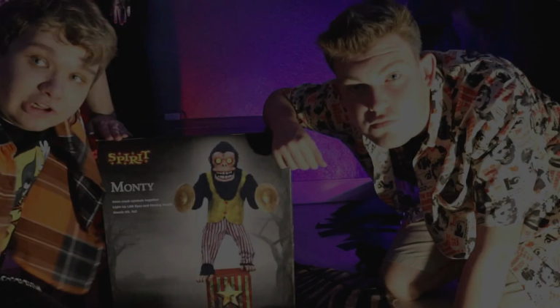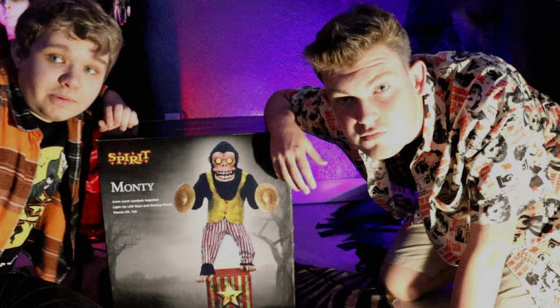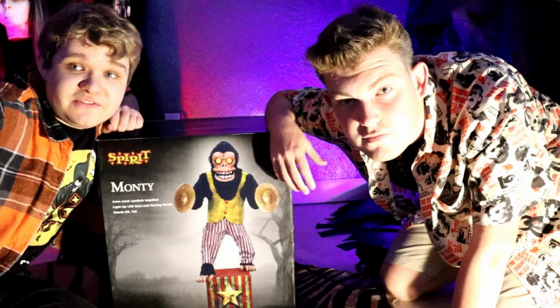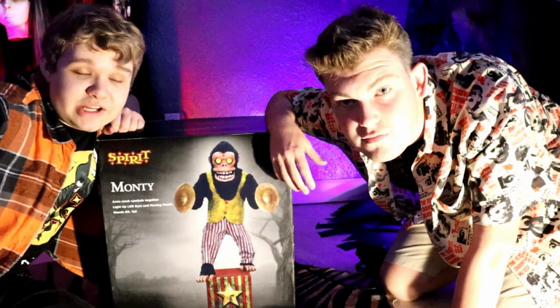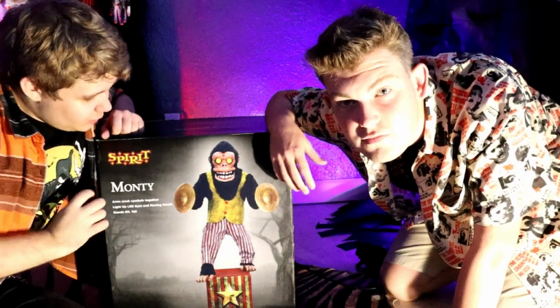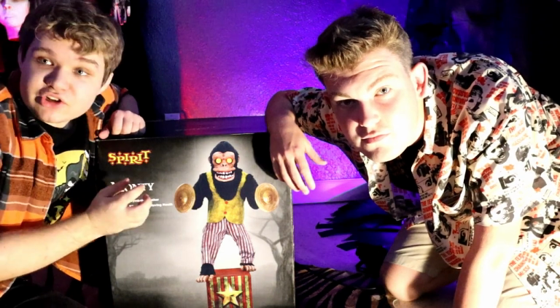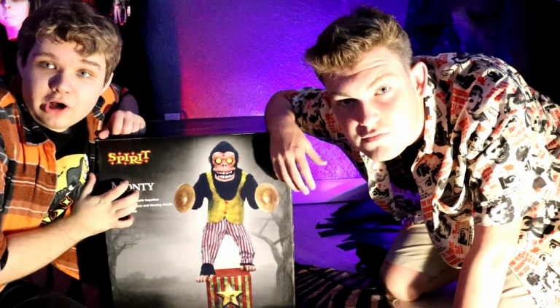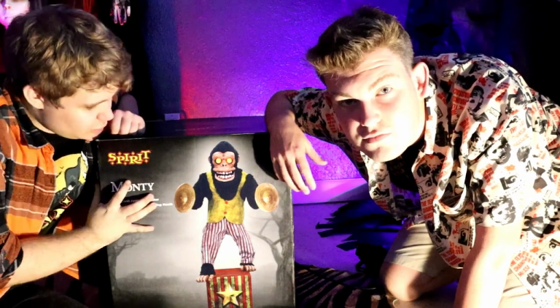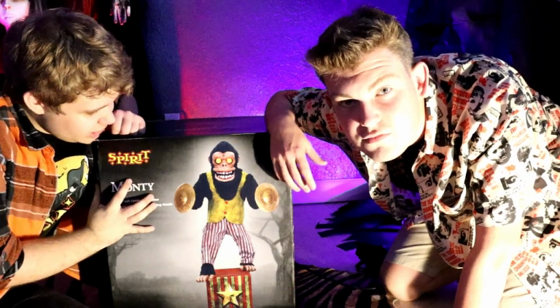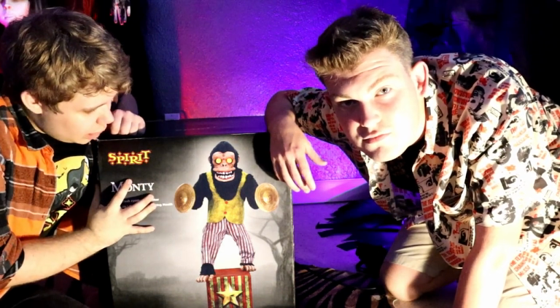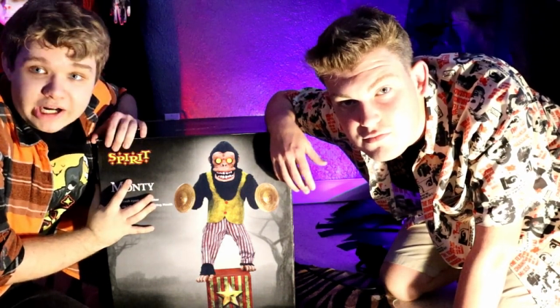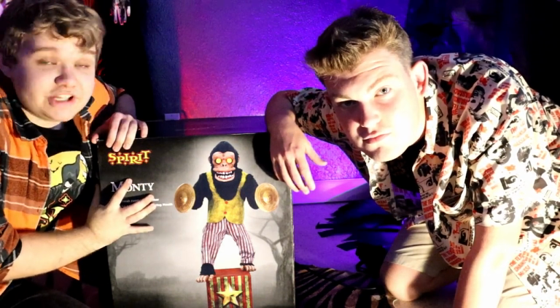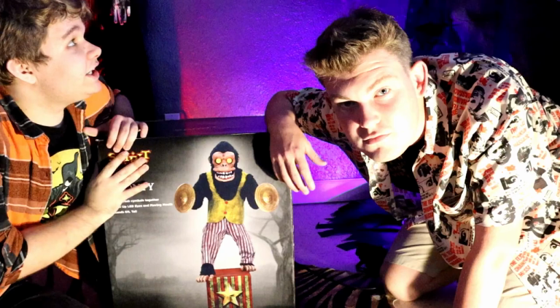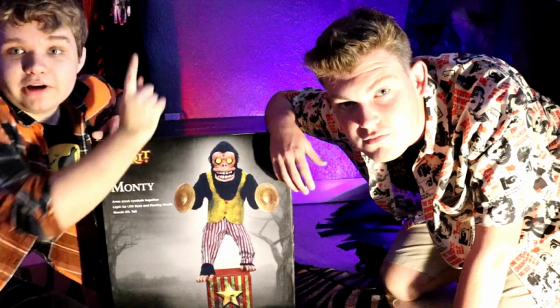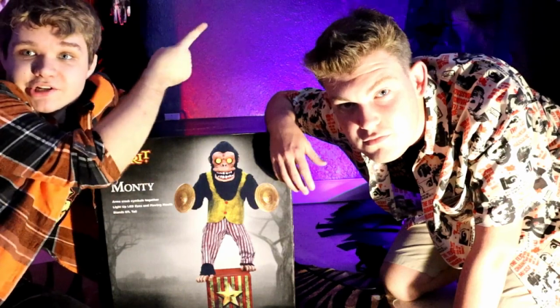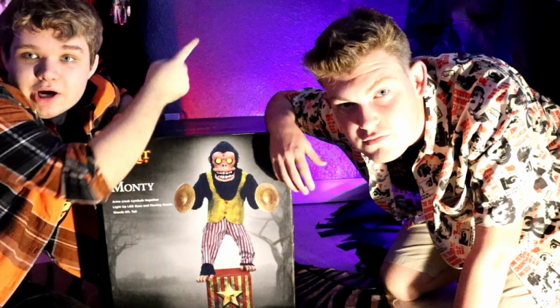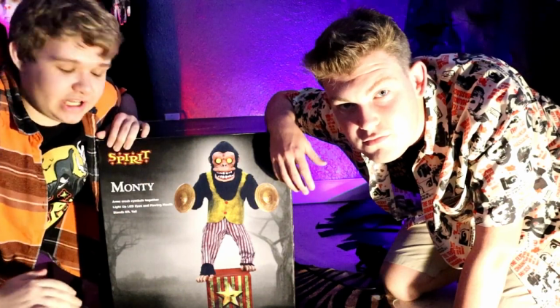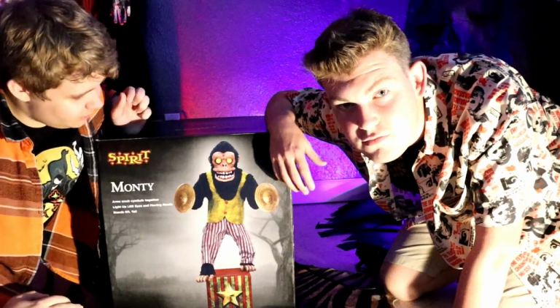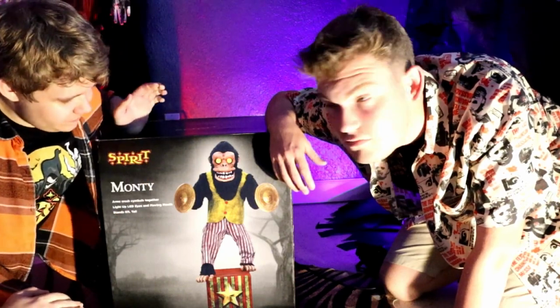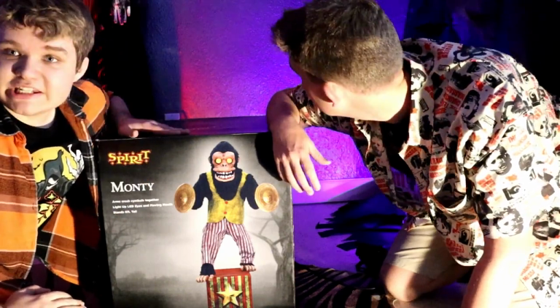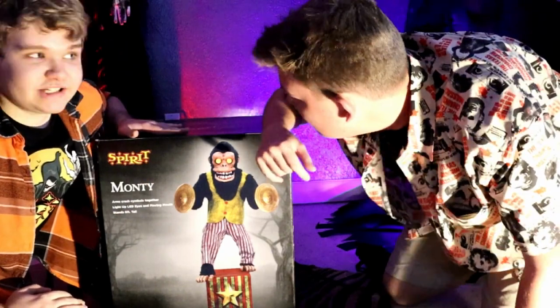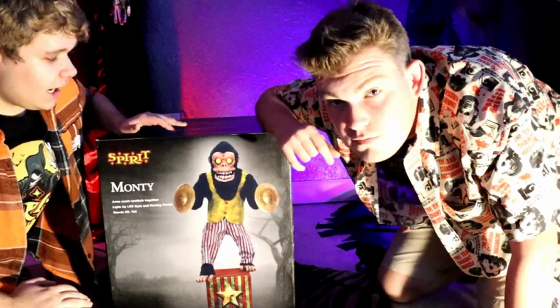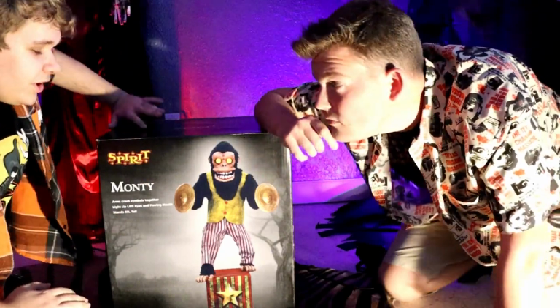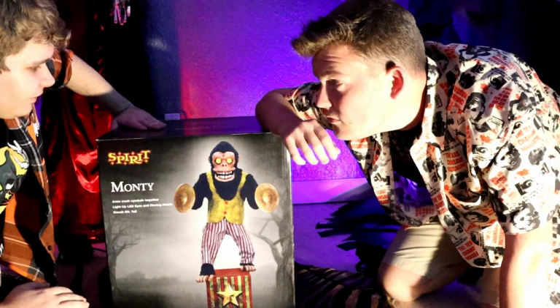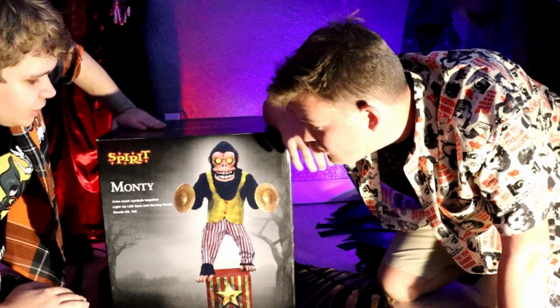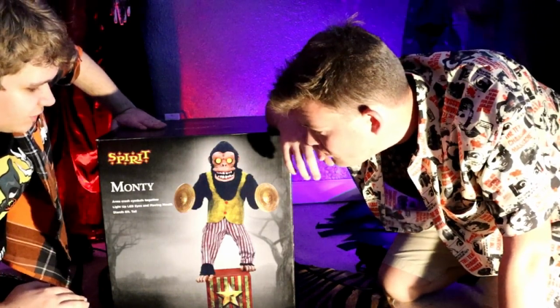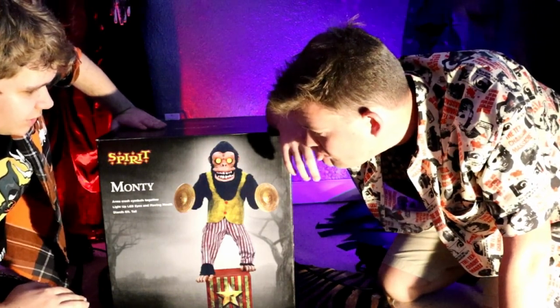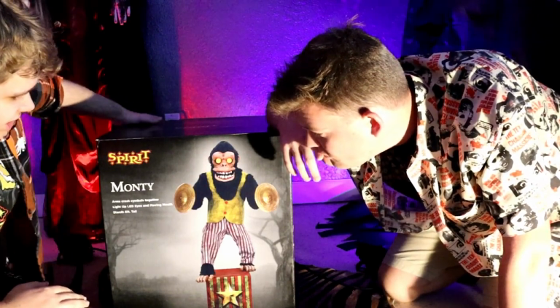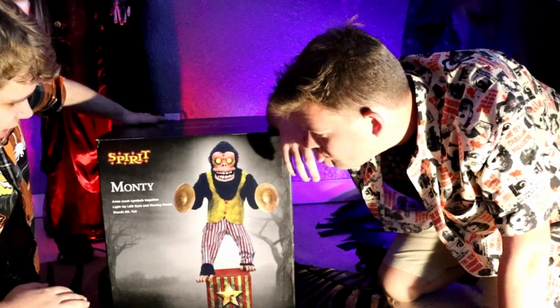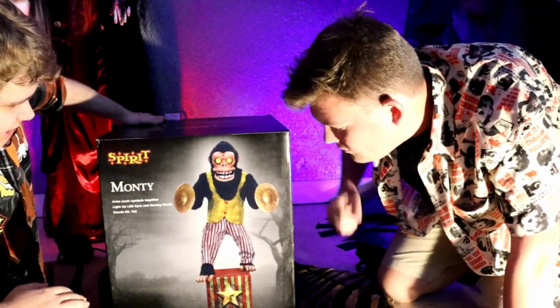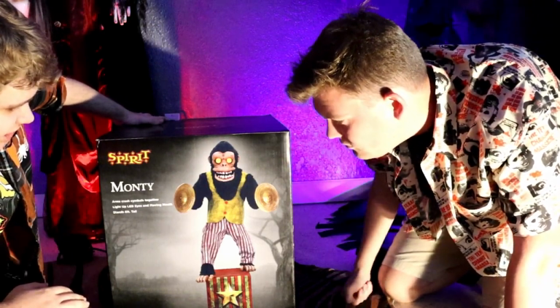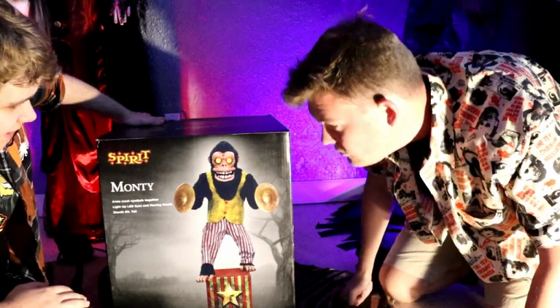Hello everyone, this is Jayden's Videos and we are here with another Spirit Halloween 2022 unboxing. Recently I did Lord Raven — he's actually up behind us, you can't see him — but this is Monty, another one of my favorite animatronics for the 2022 season. Super happy I was able to get him.